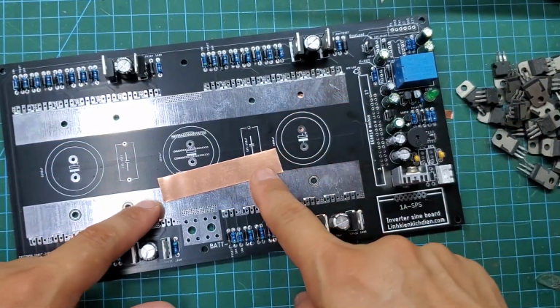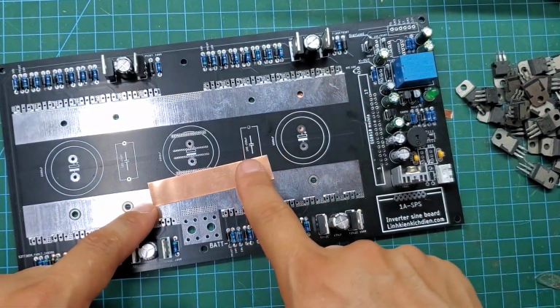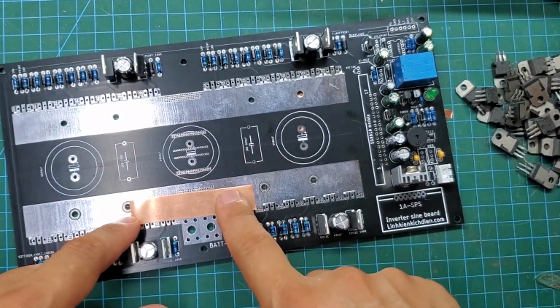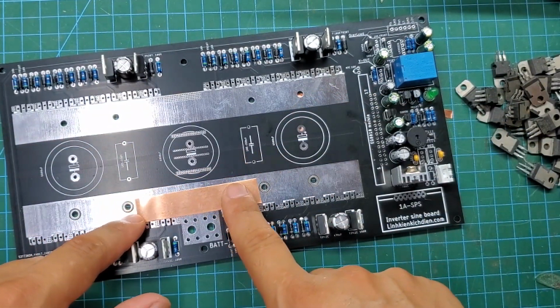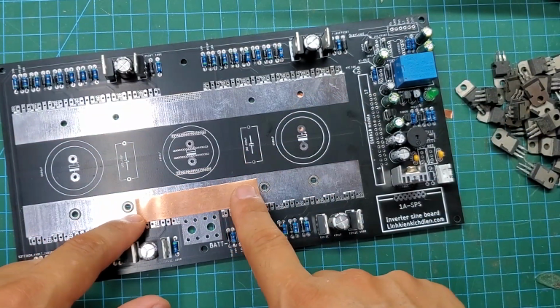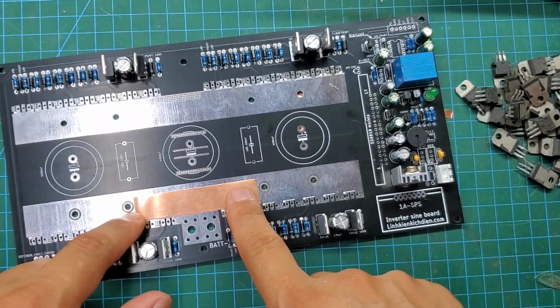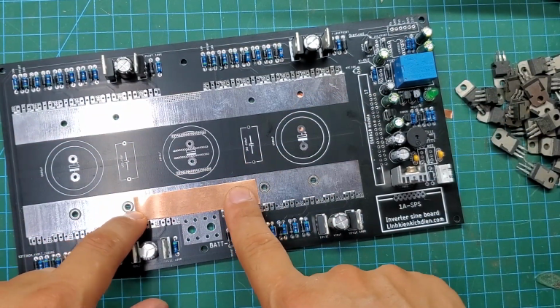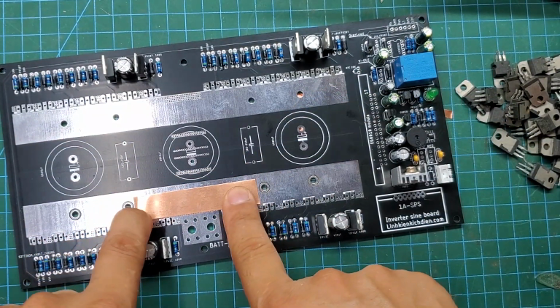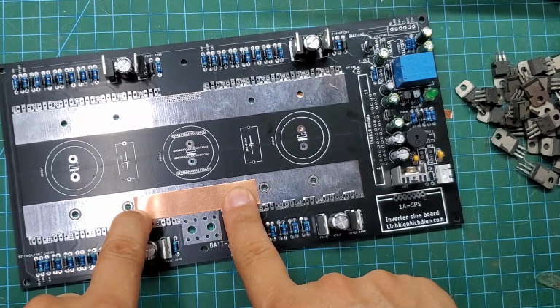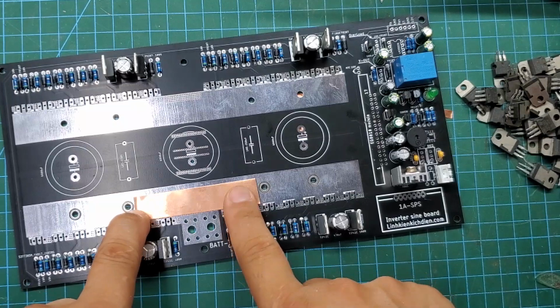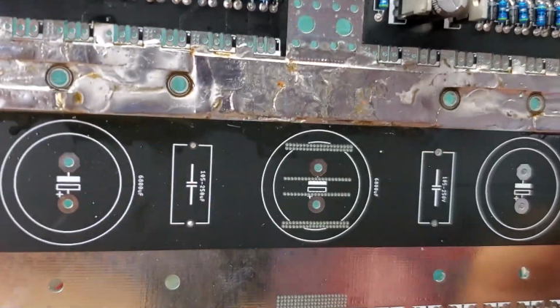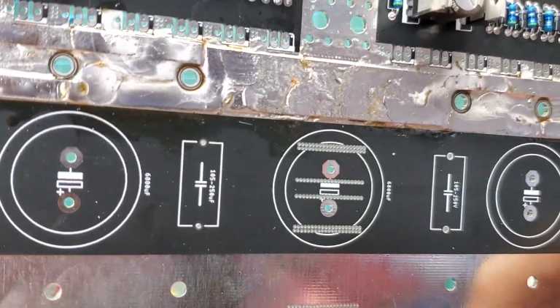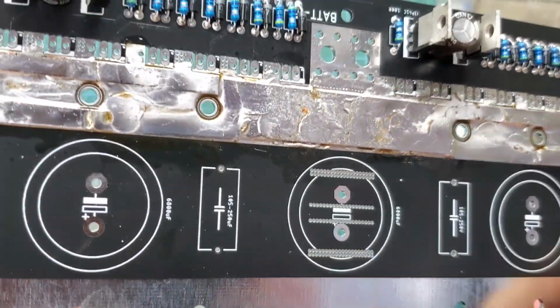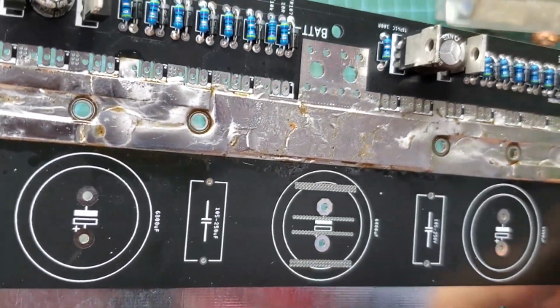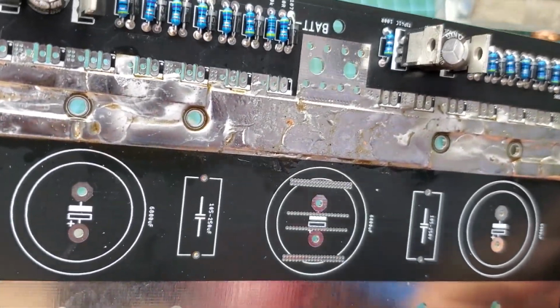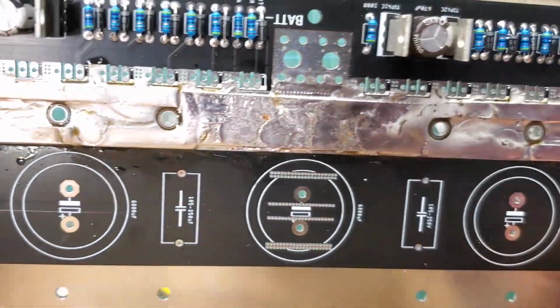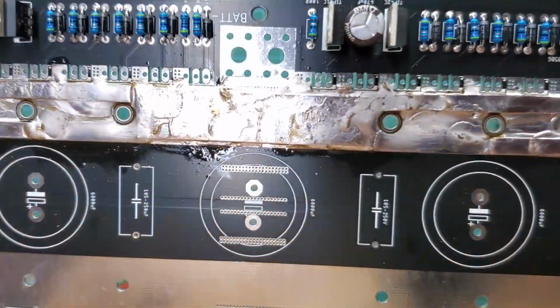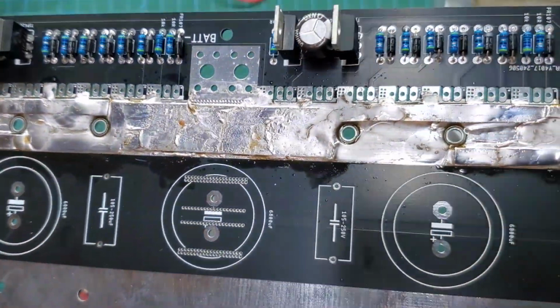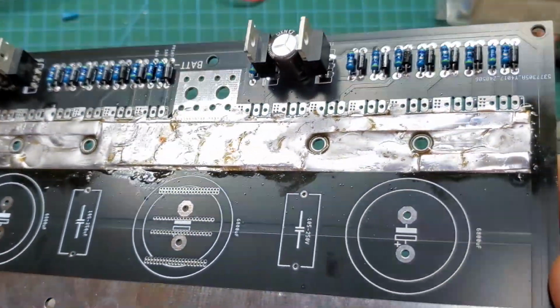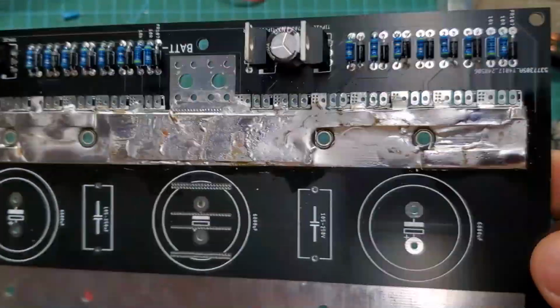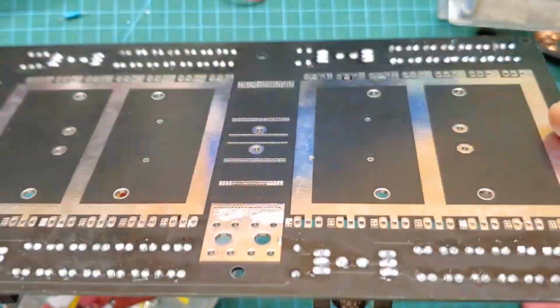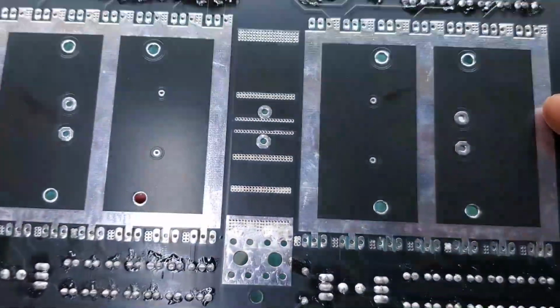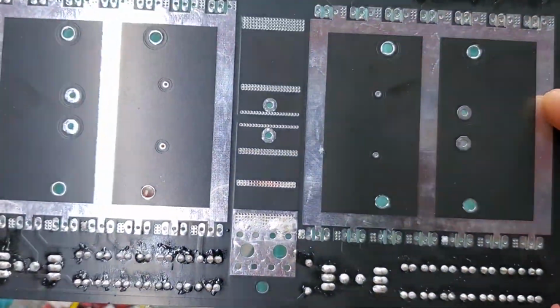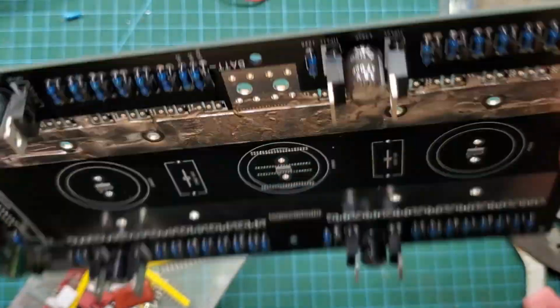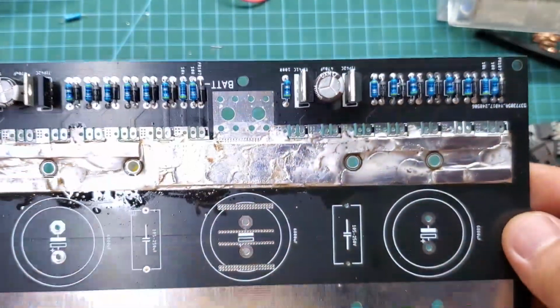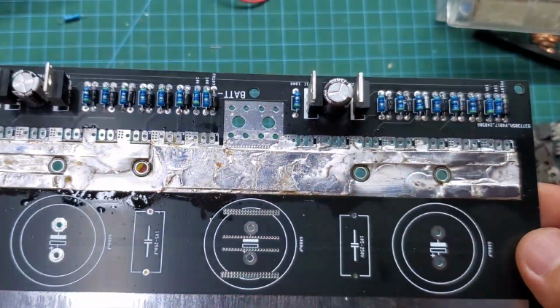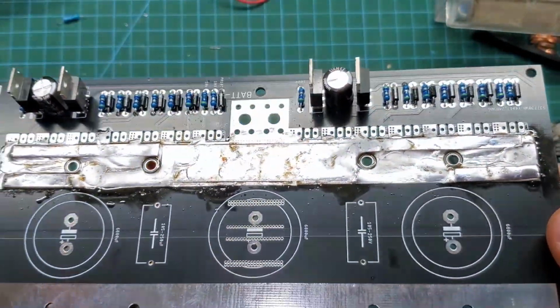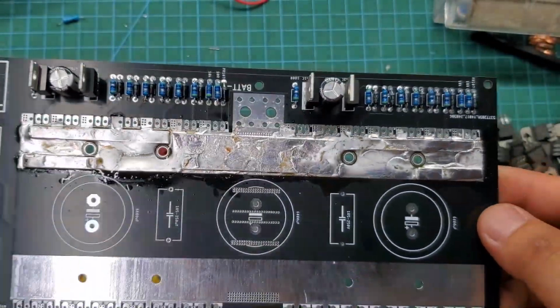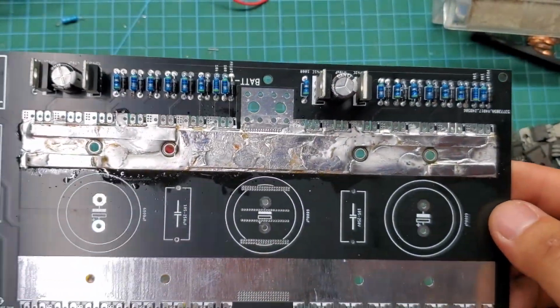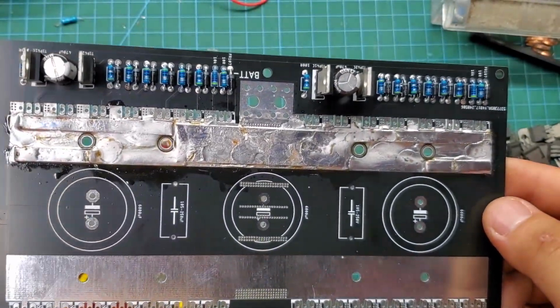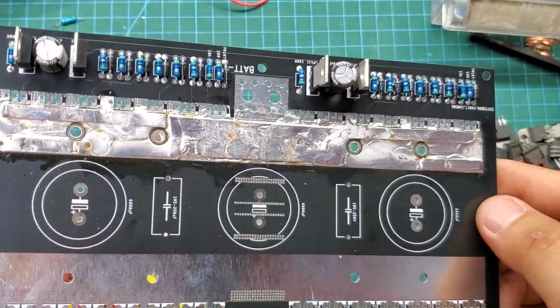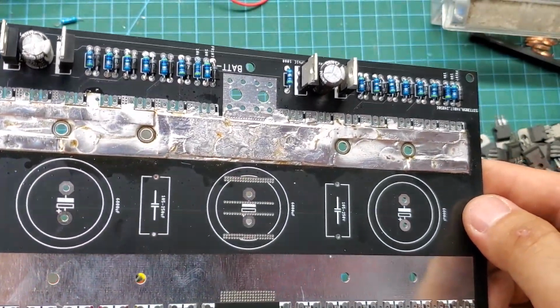When operating at maximum power, the current running through the circuit can reach nearly 200 amps. Reinforcing the circuit traces is very important. I will use copper foil to solder onto the circuit. You can also use 3mm copper wire for this purpose.